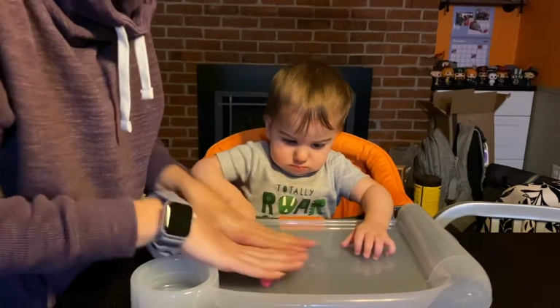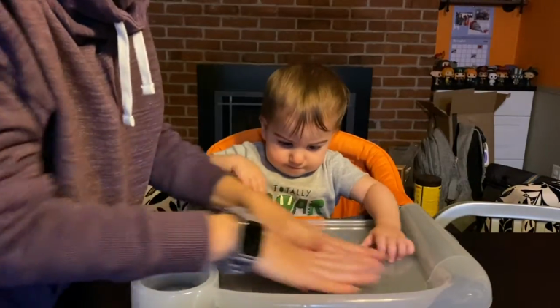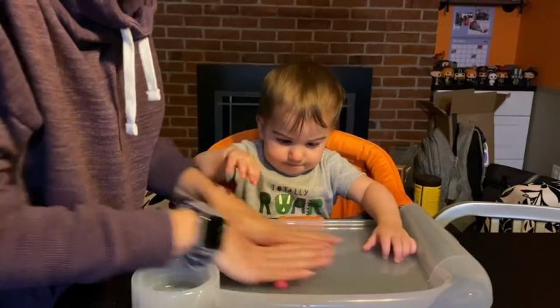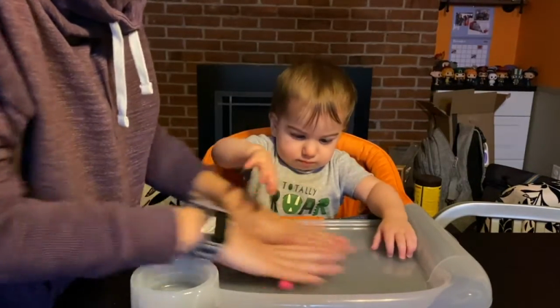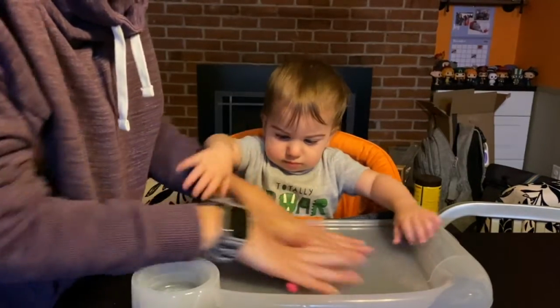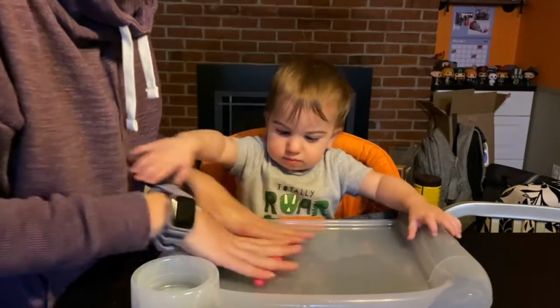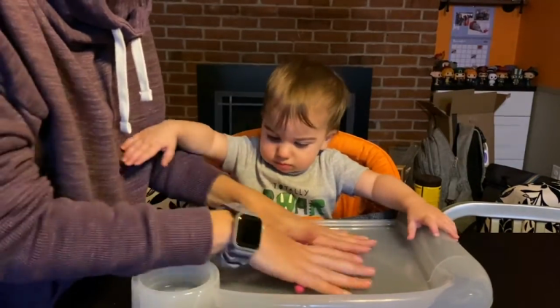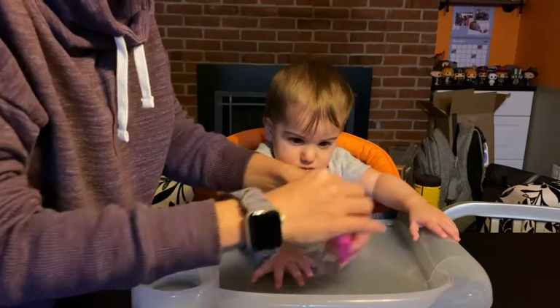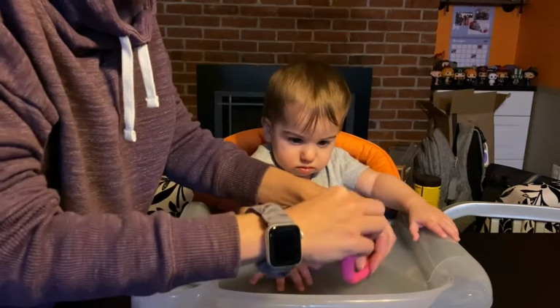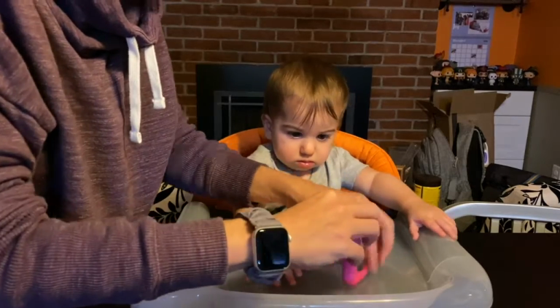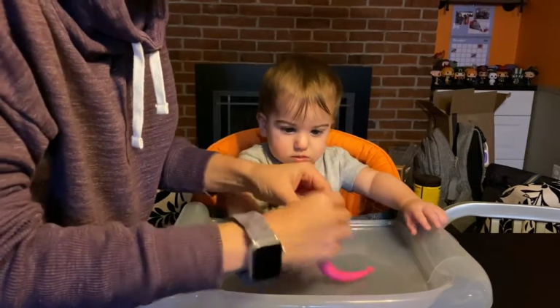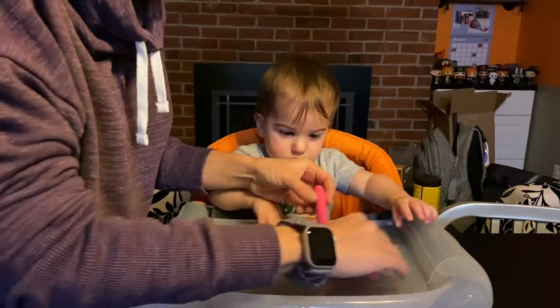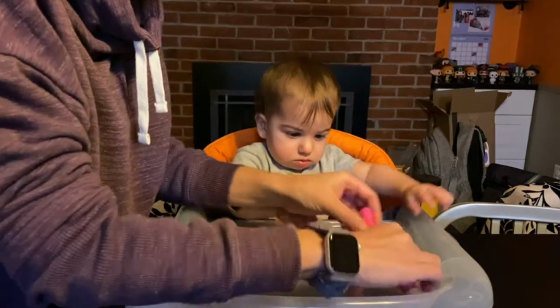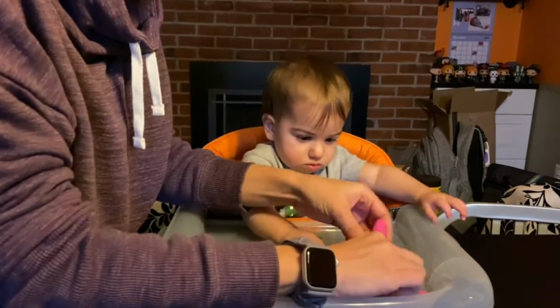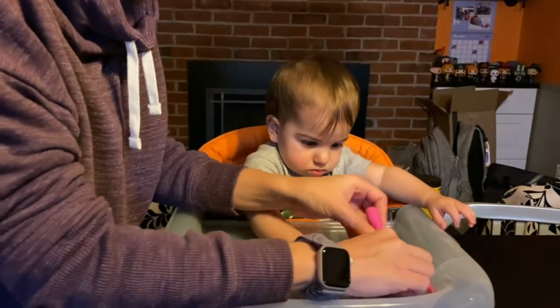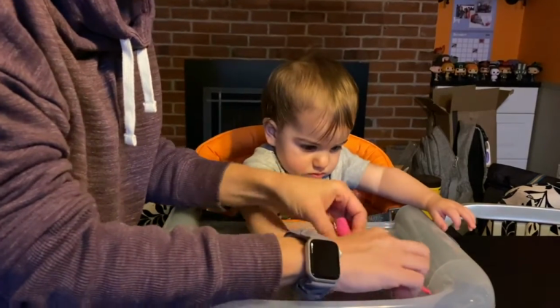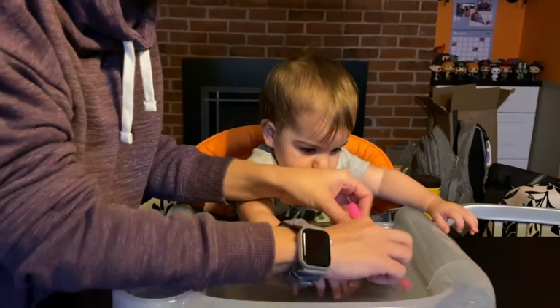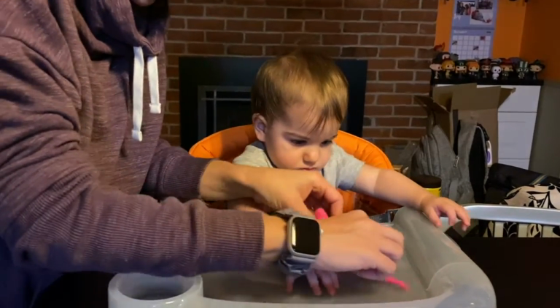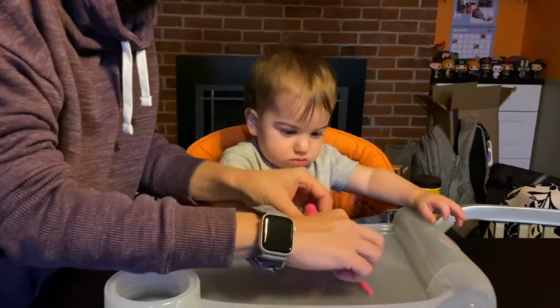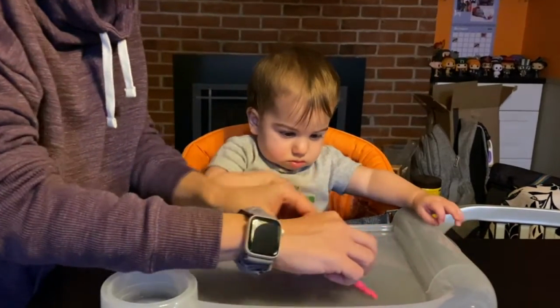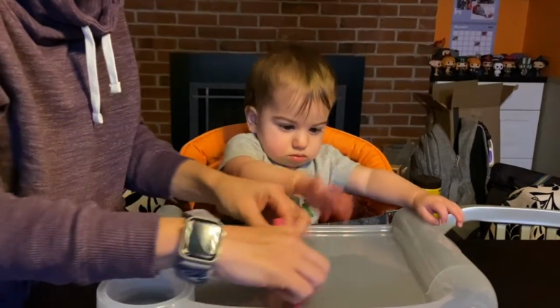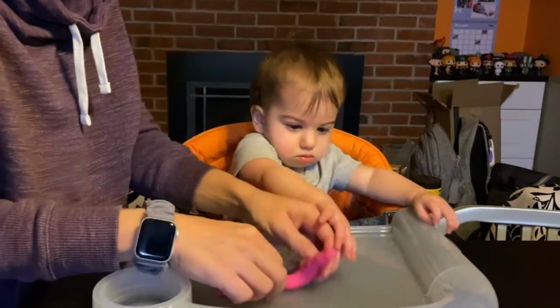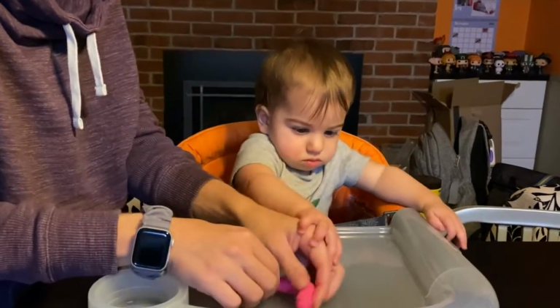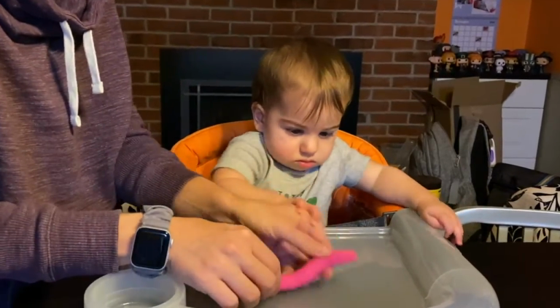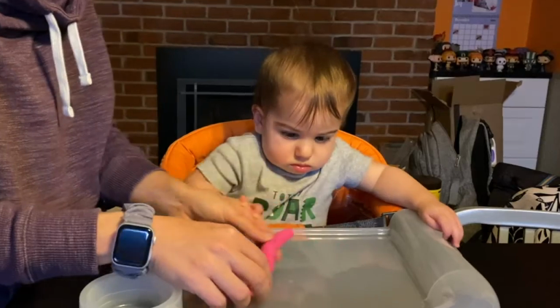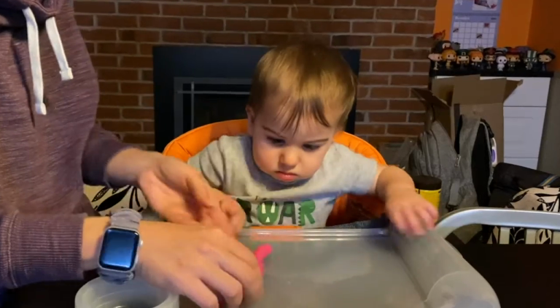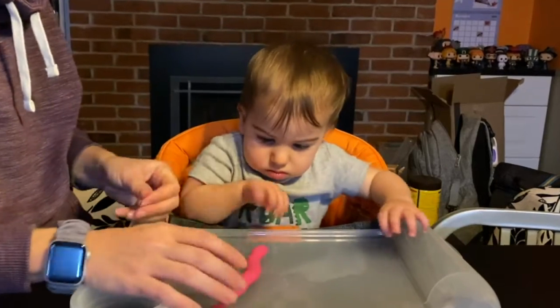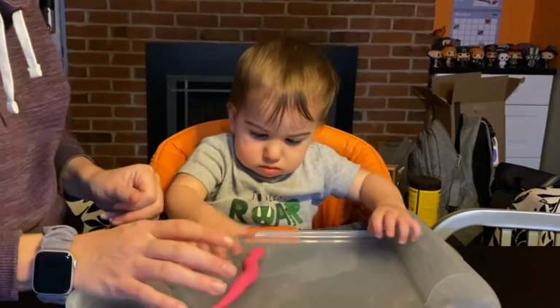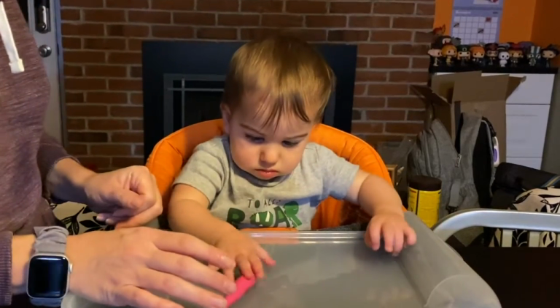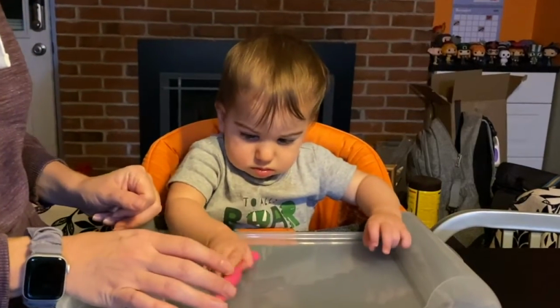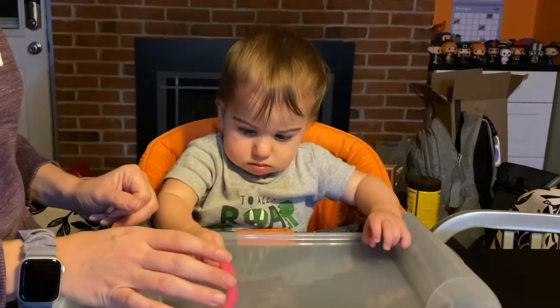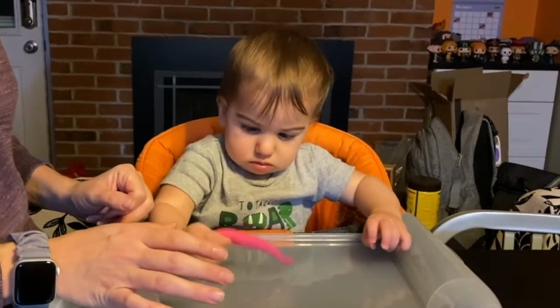Help your child form creations in the dough and talk to them about what they are. Though this station is called glitter dough, any Play-doh is perfect. Have fun playing with your baby!